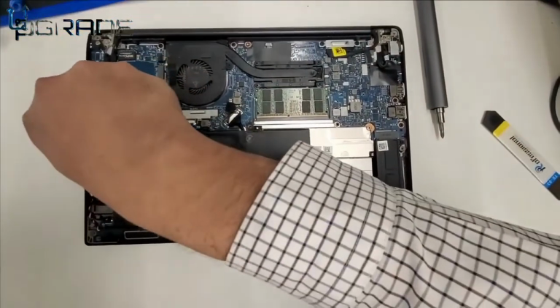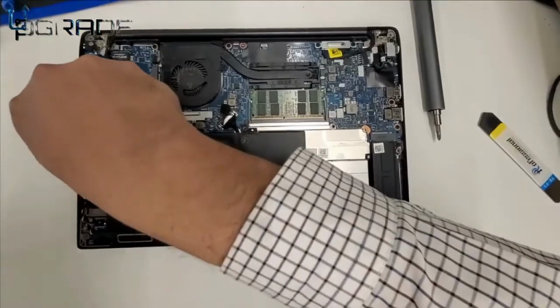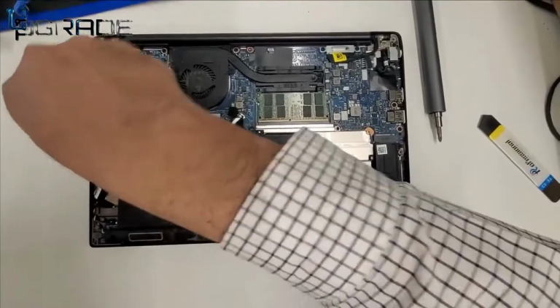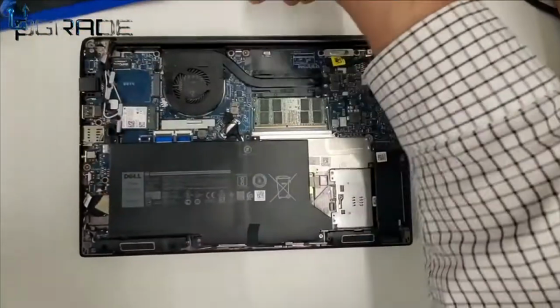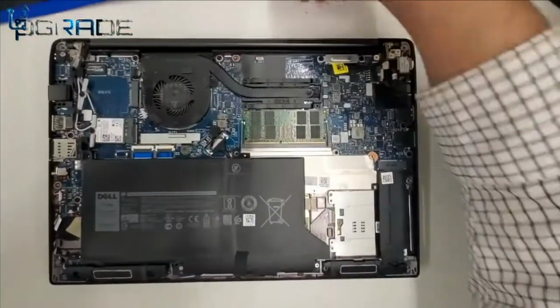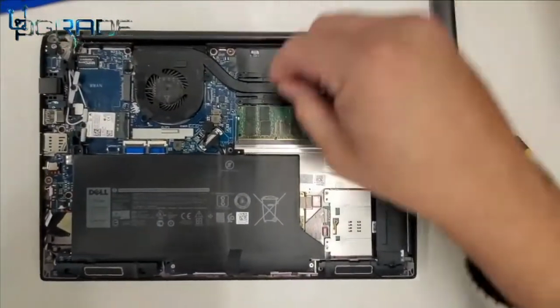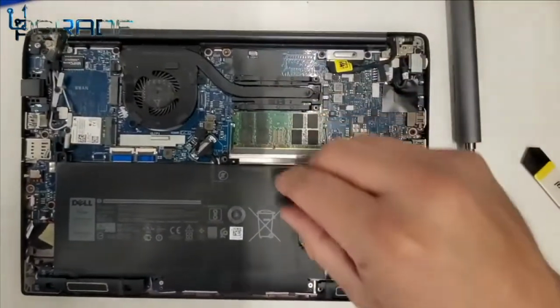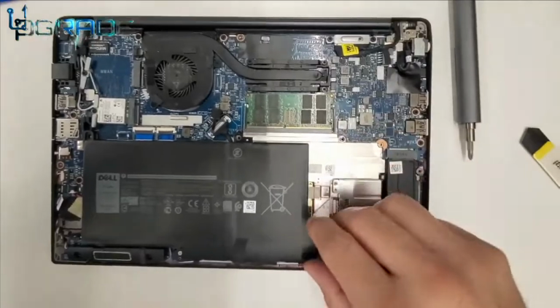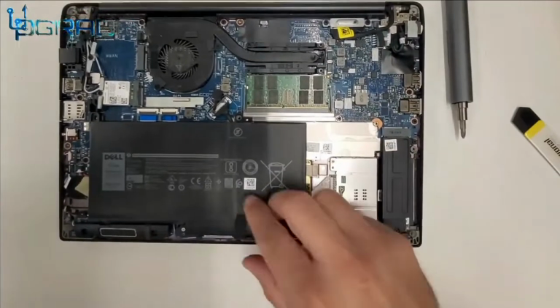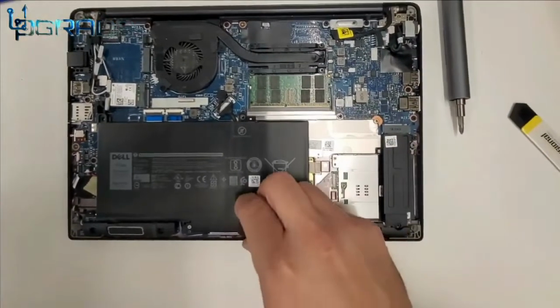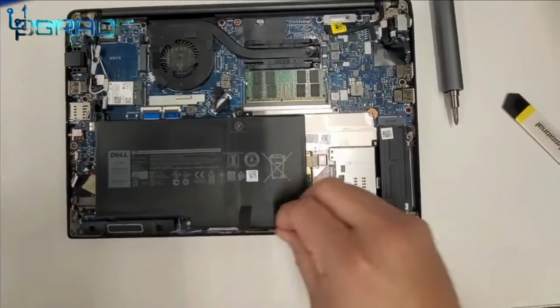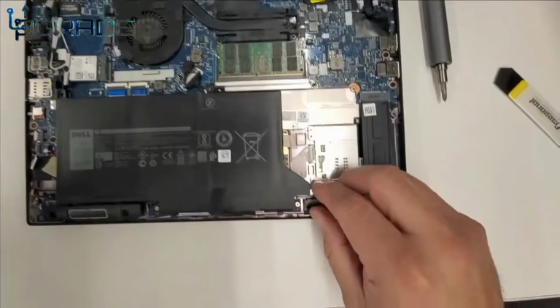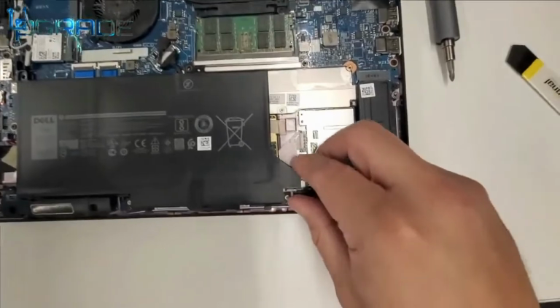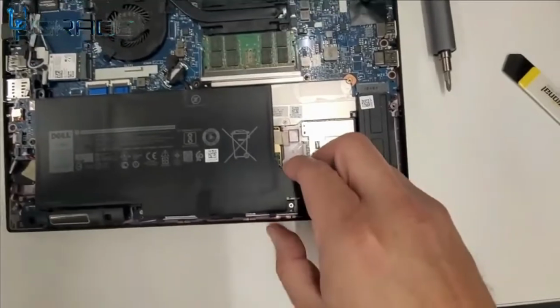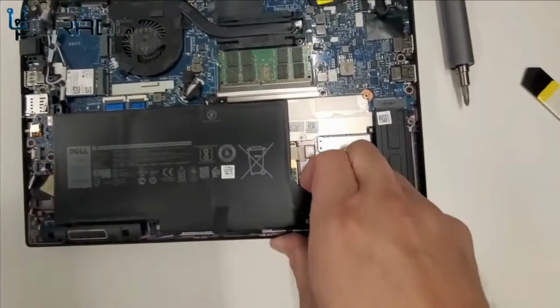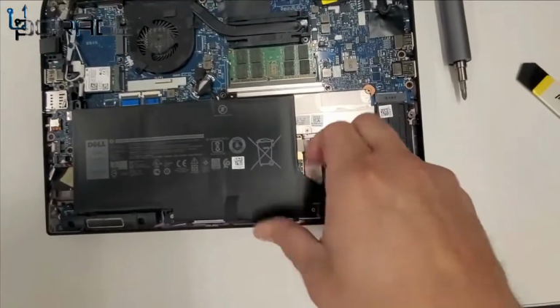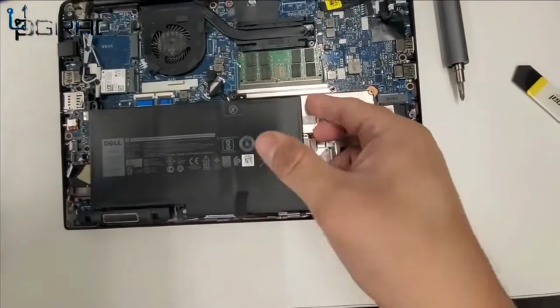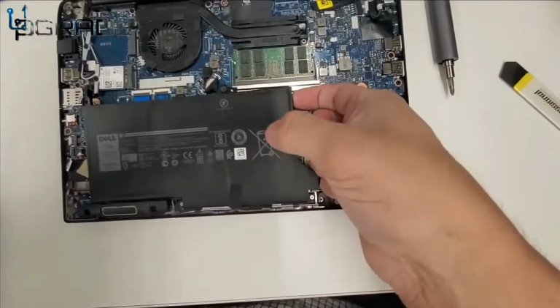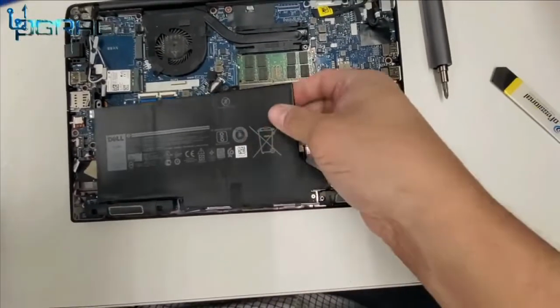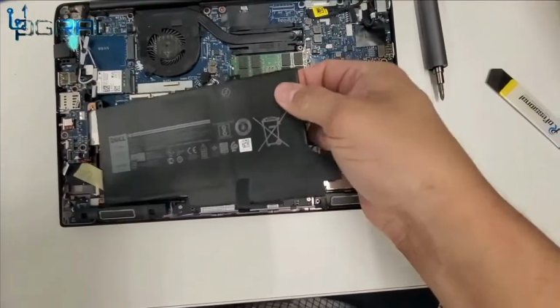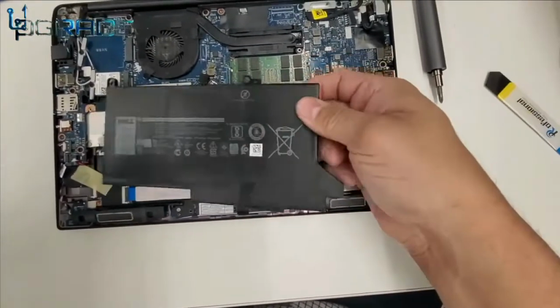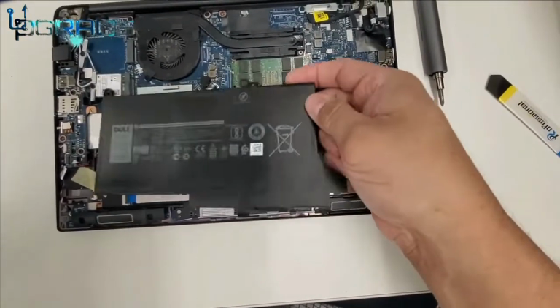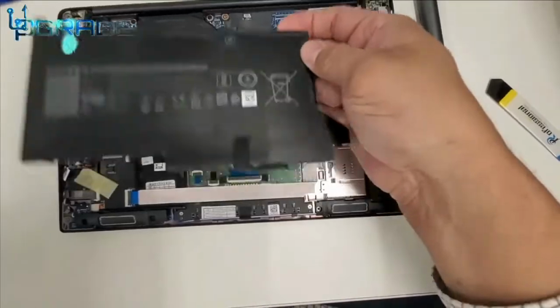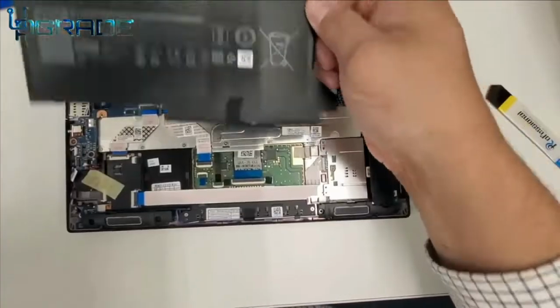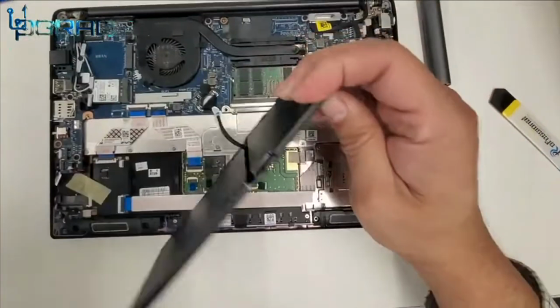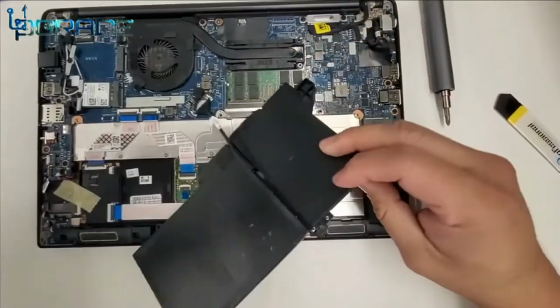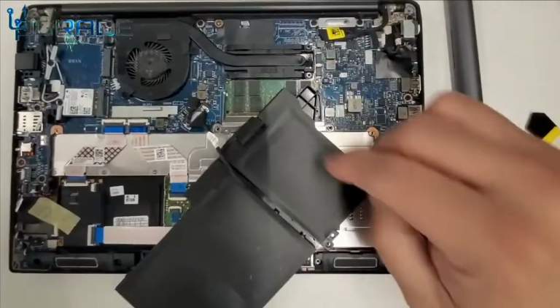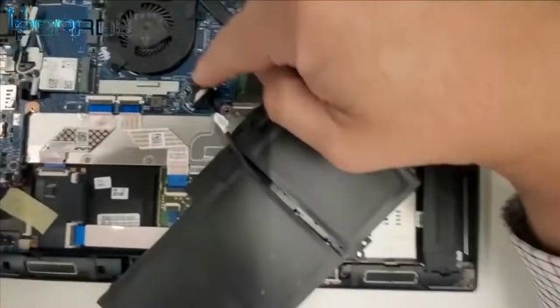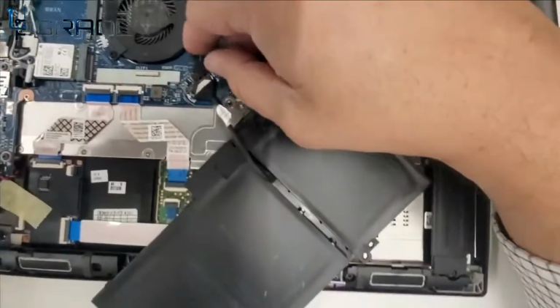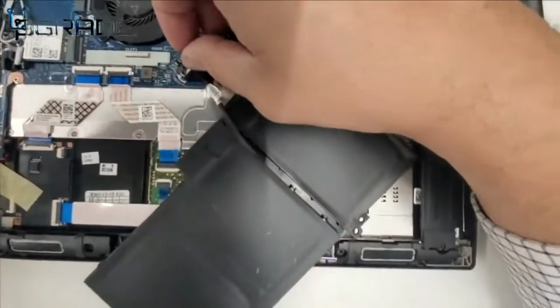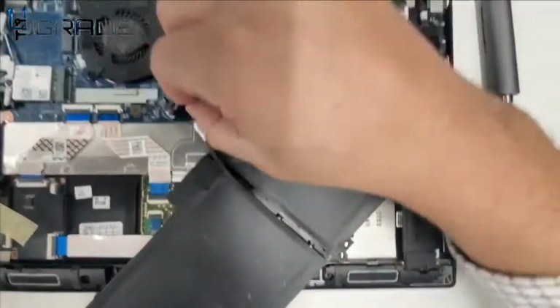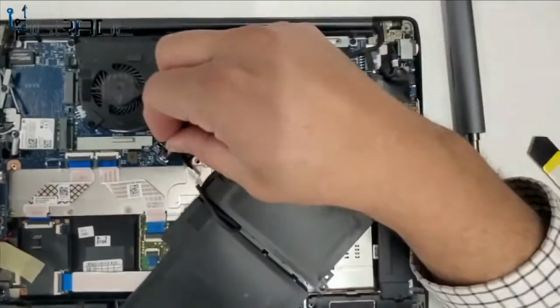After carefully removing all screws, the hardest part is removing the battery. Try not to bend the battery, and be careful because there is tape behind the battery when you're pulling it out. Once you pull it, you'll see that the battery is tied down to a cable, and you'll have to pull that cable.